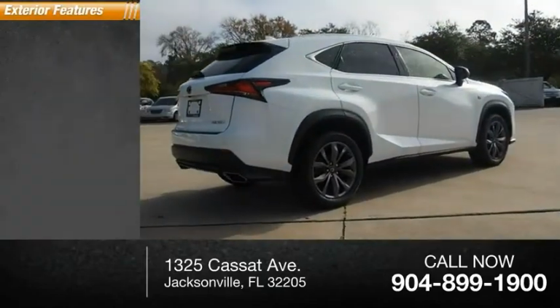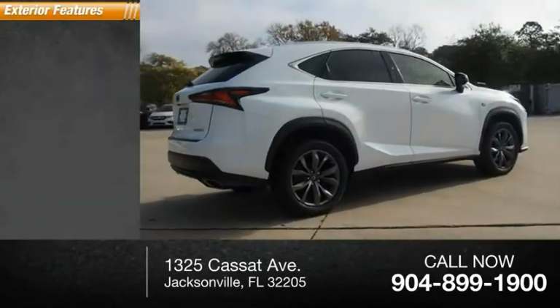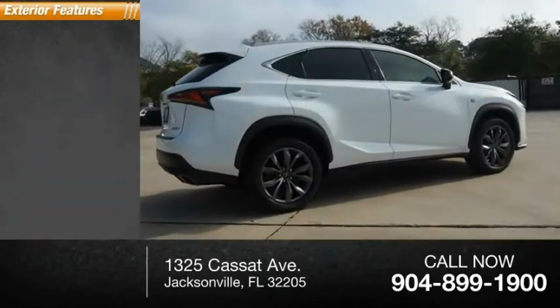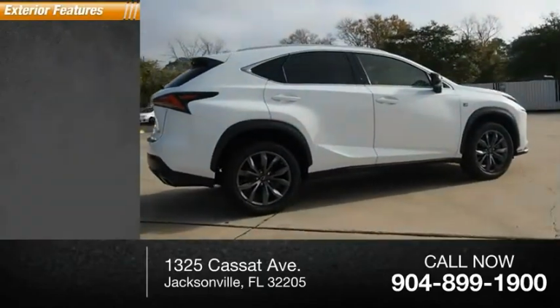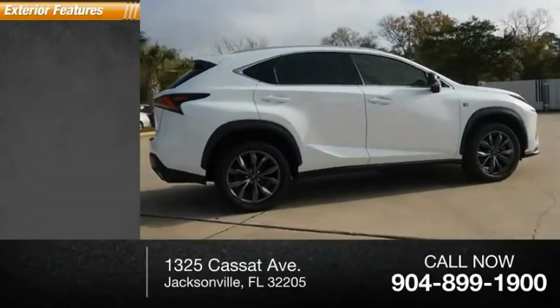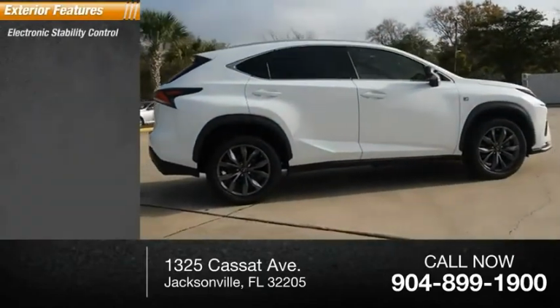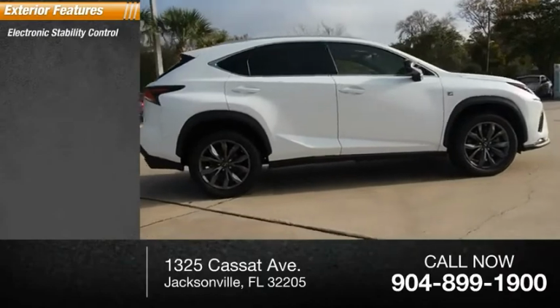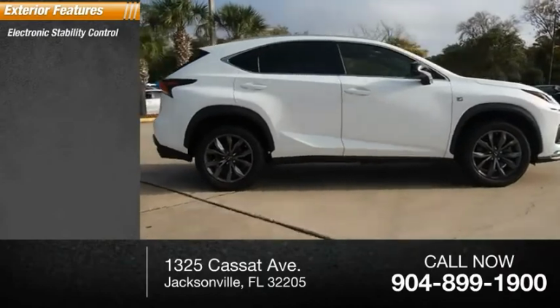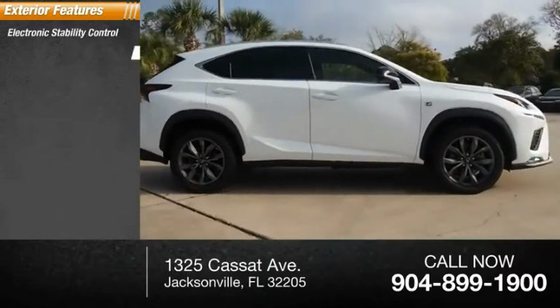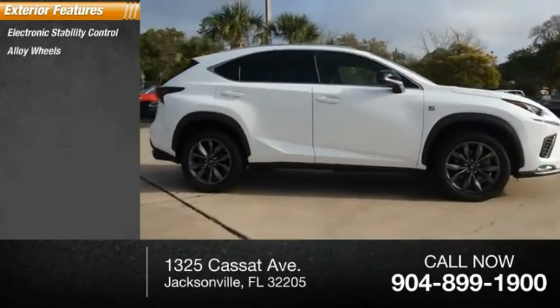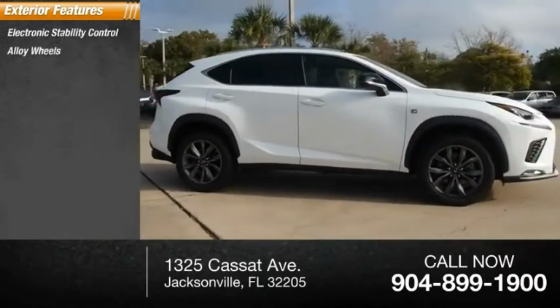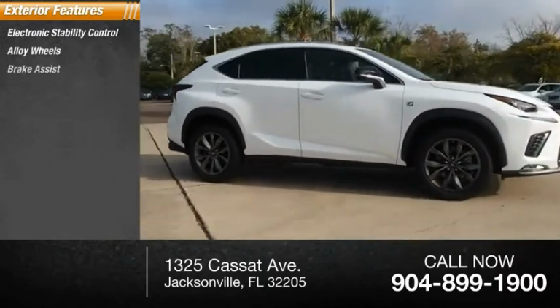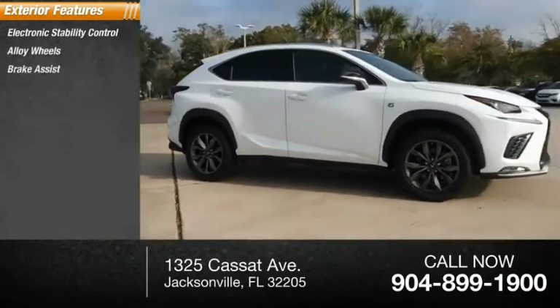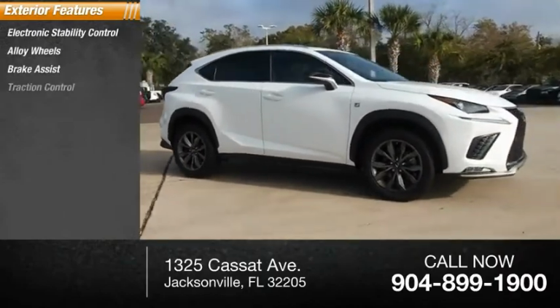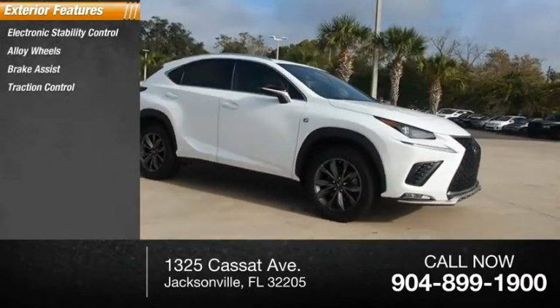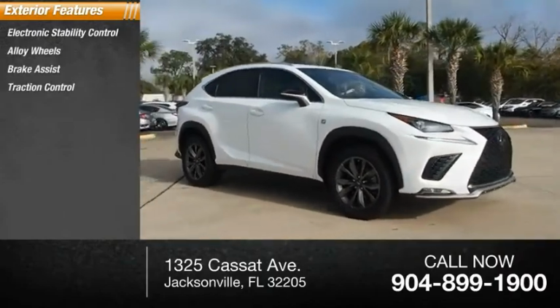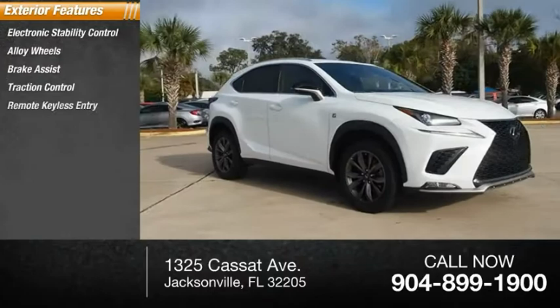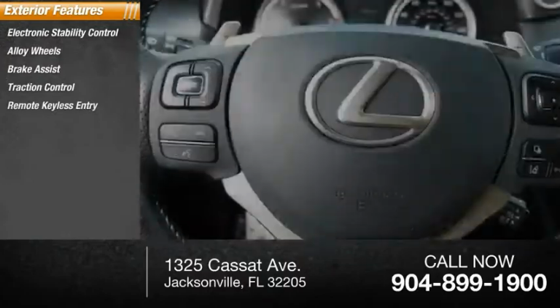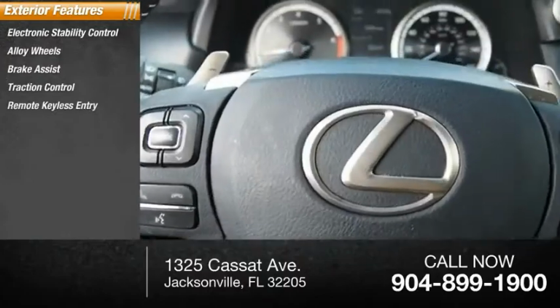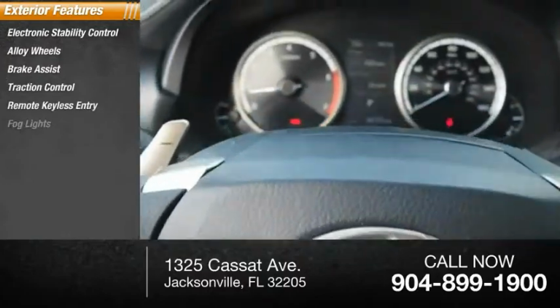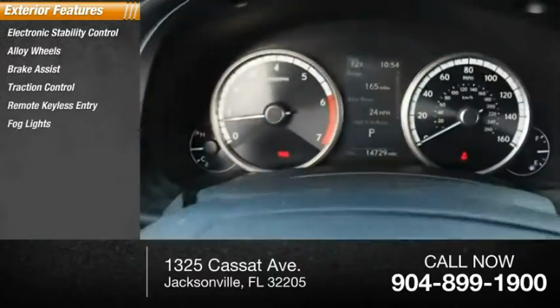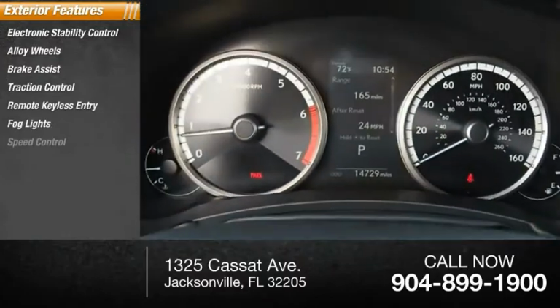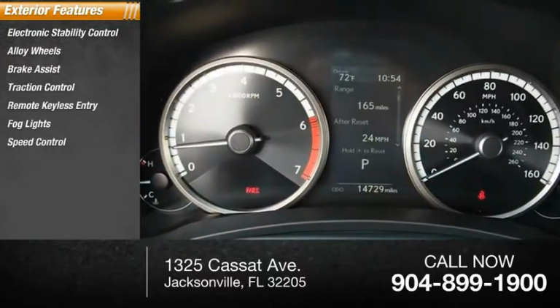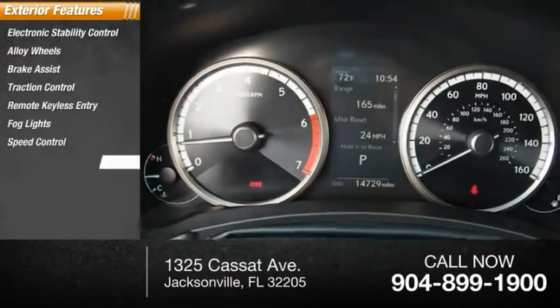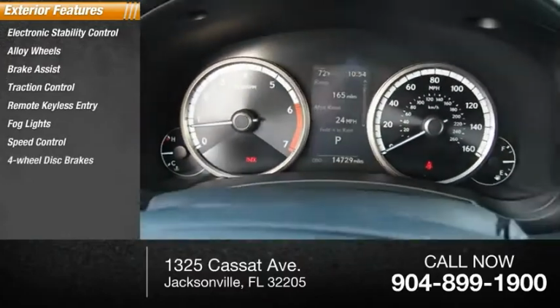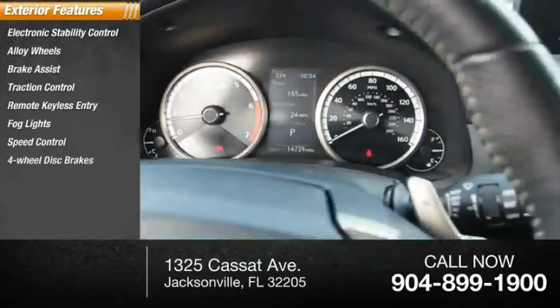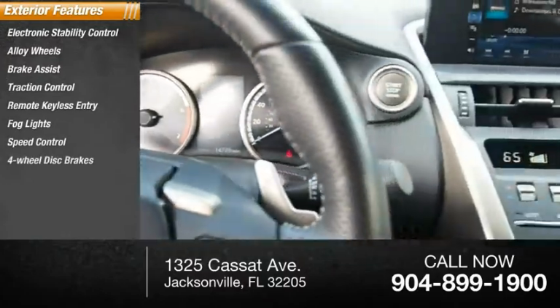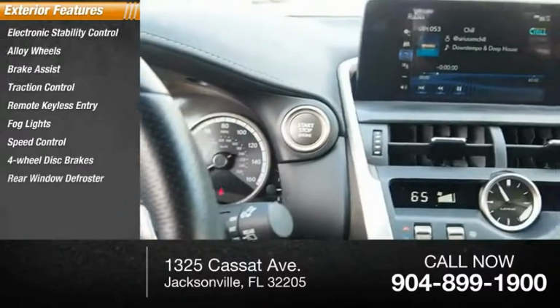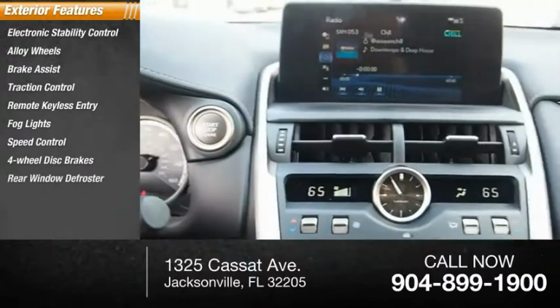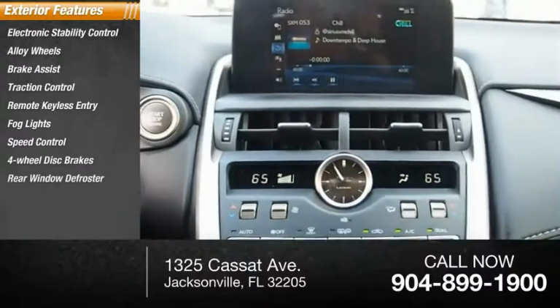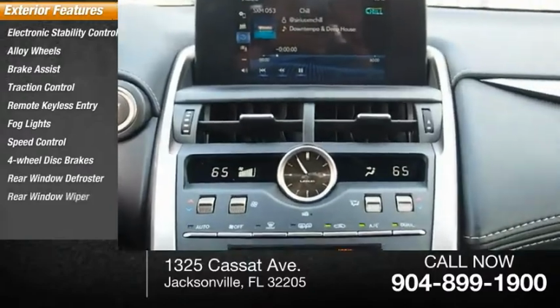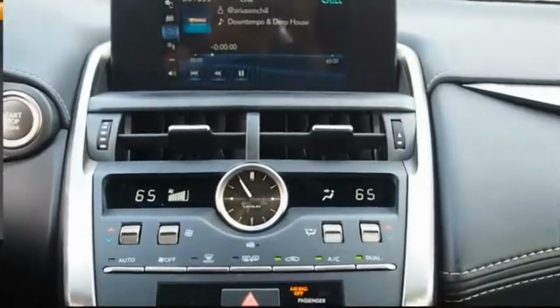Here are some of this vehicle's great options: electronic stability control, alloy wheels, brake assist, traction control, remote keyless entry, fog lights, speed control, four-wheel disc brakes, rear window defroster, and rear window wiper.